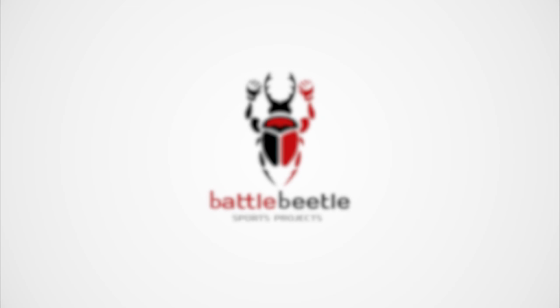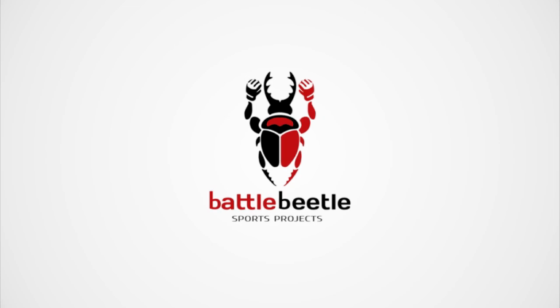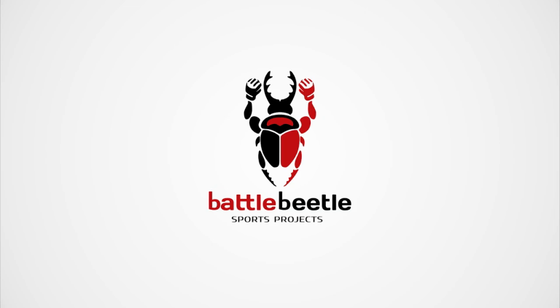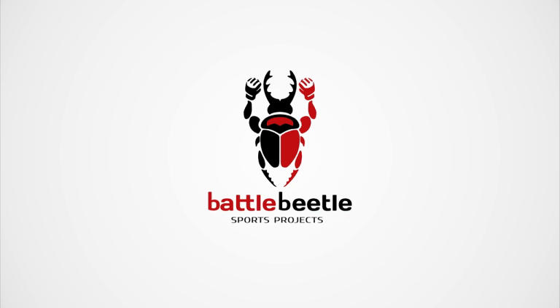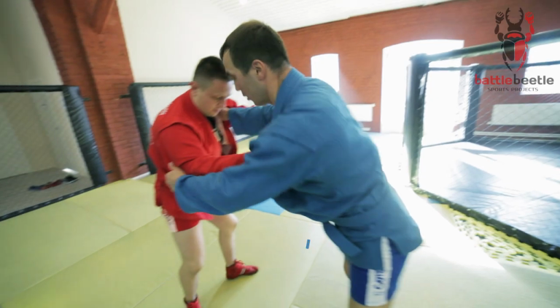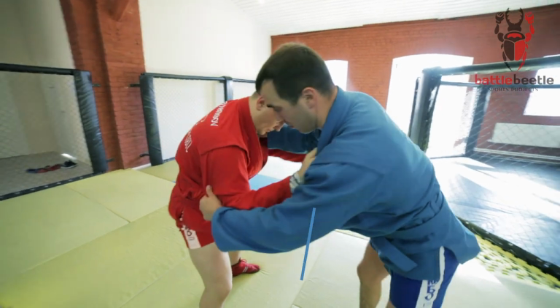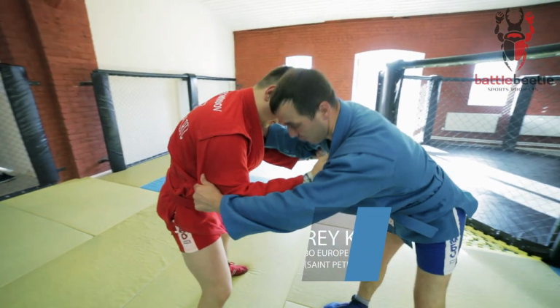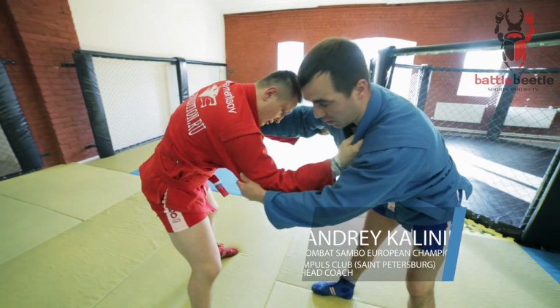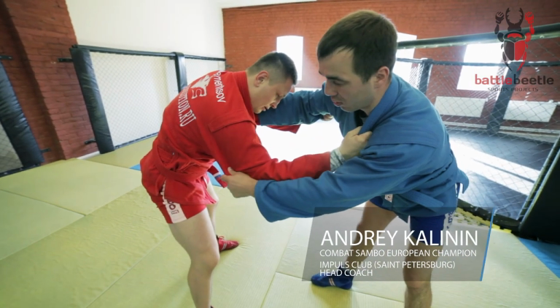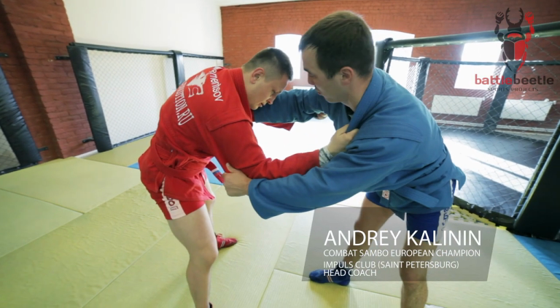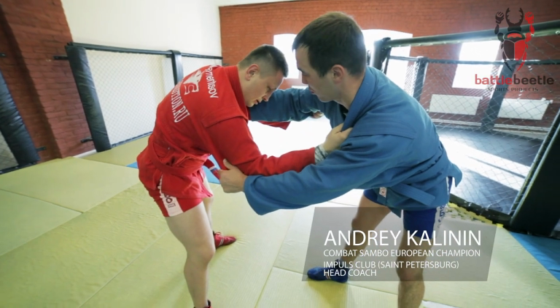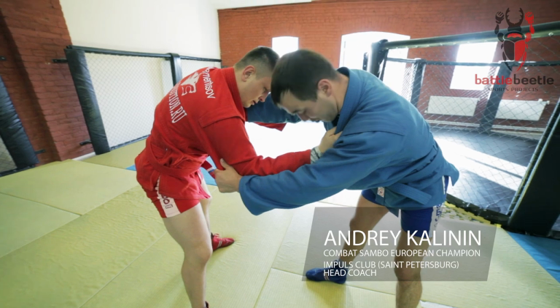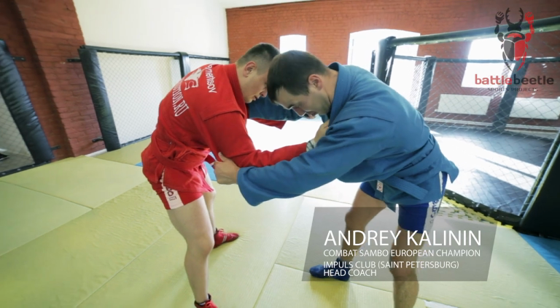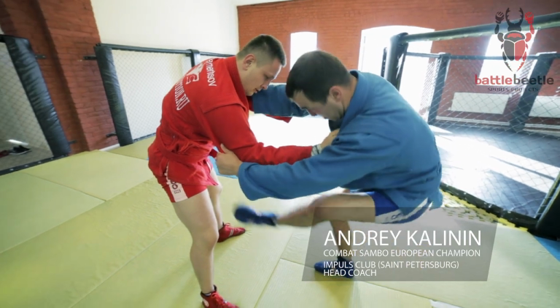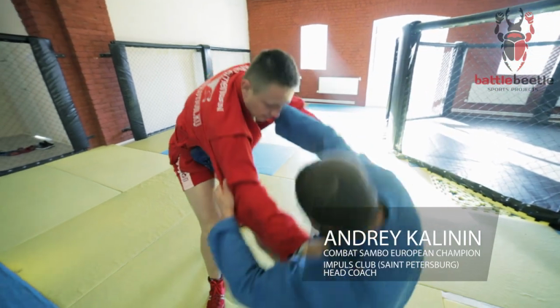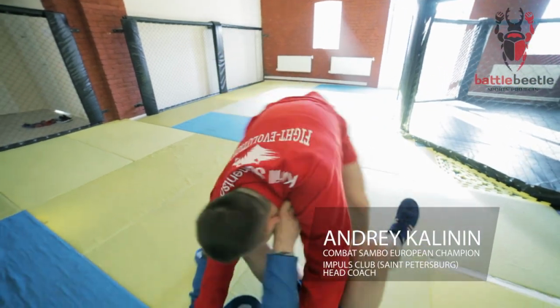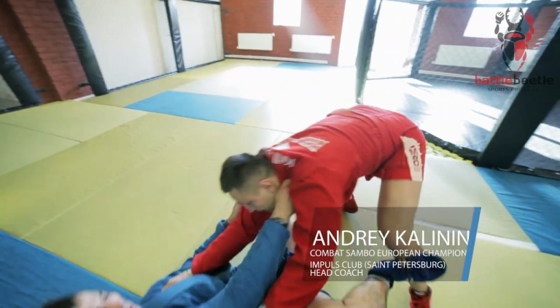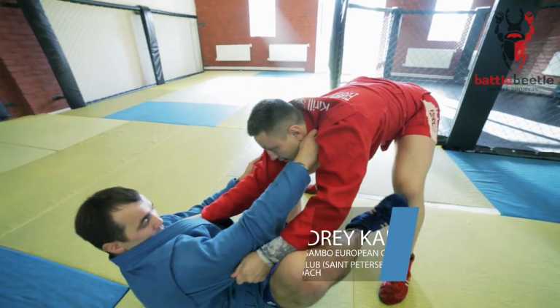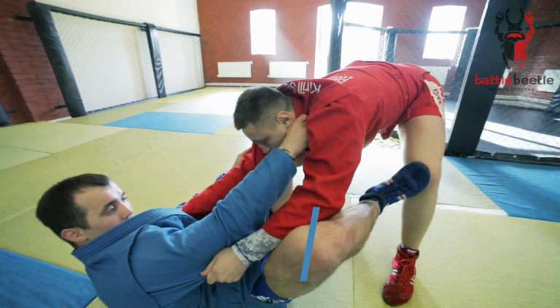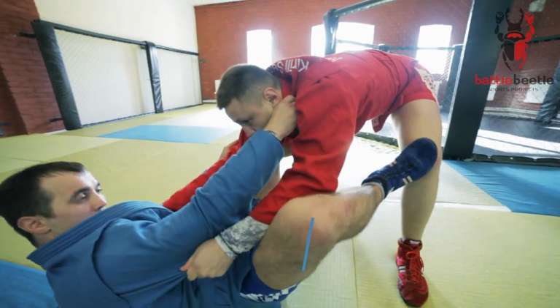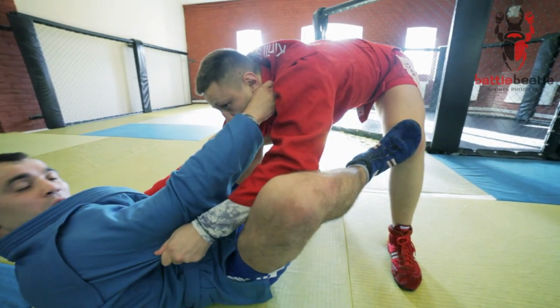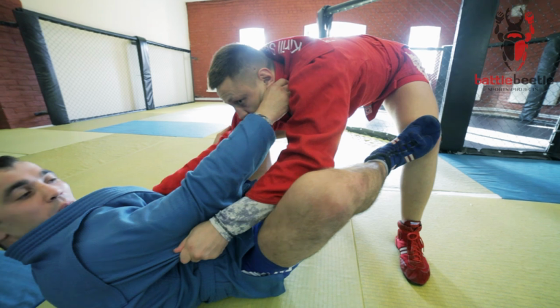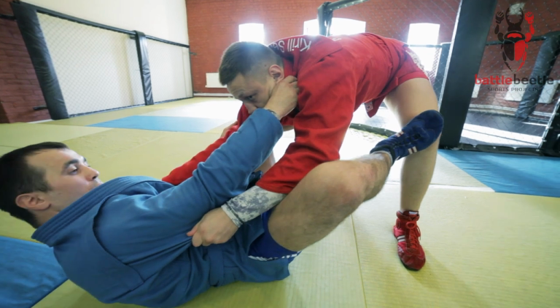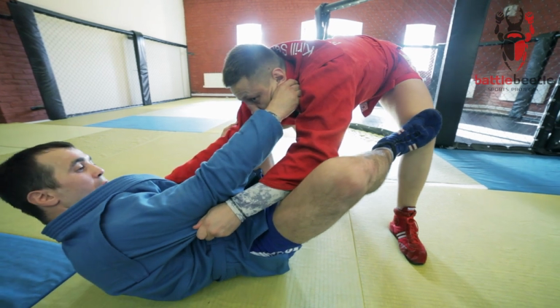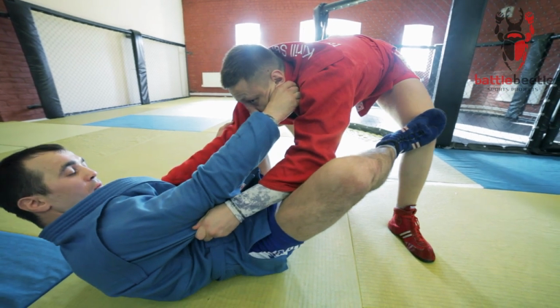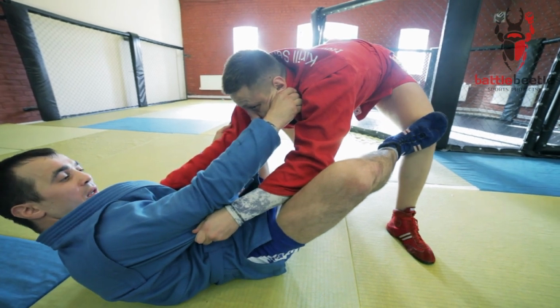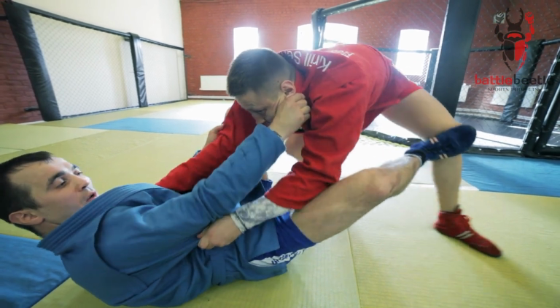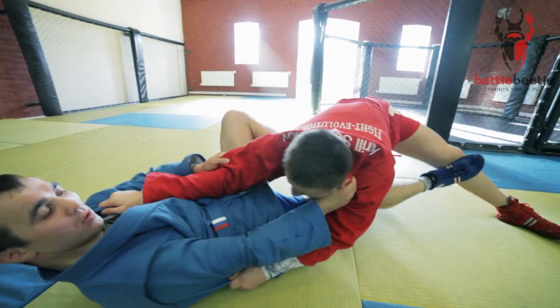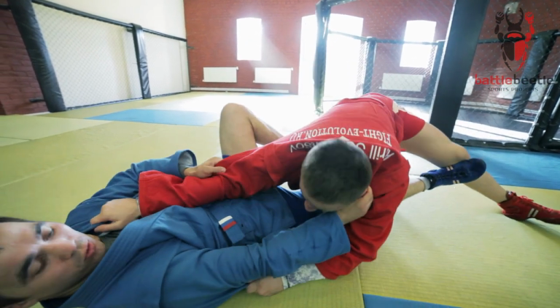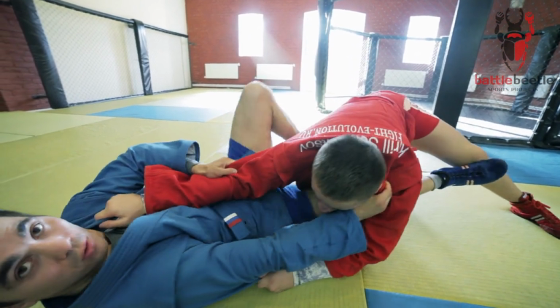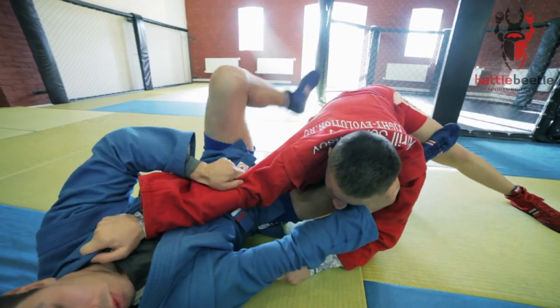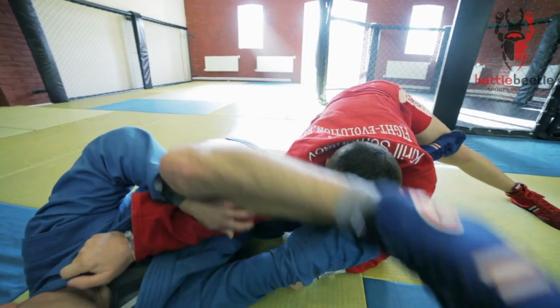I go for a false side circle throw, and once I got on my back I push him to the knee to extend him a little bit. That's where I roll for an armbar.